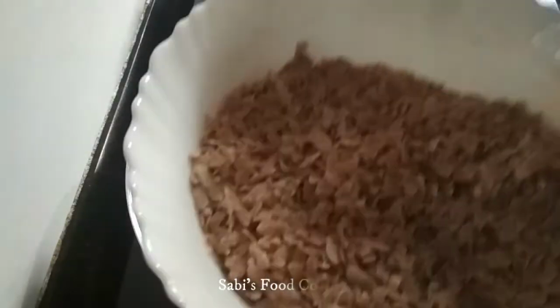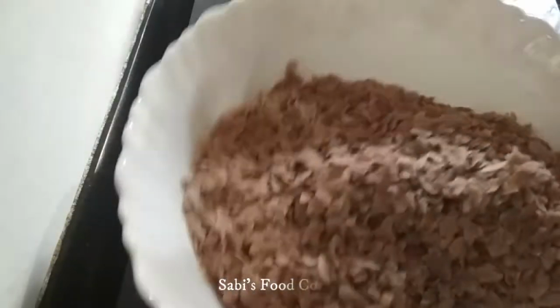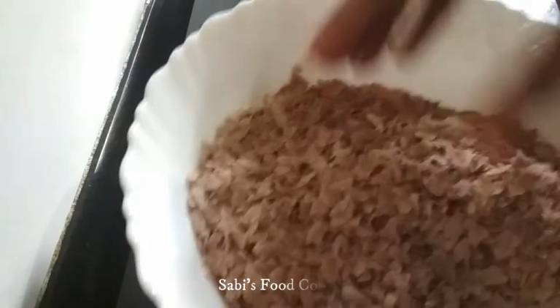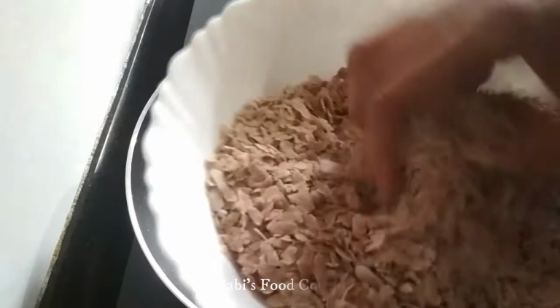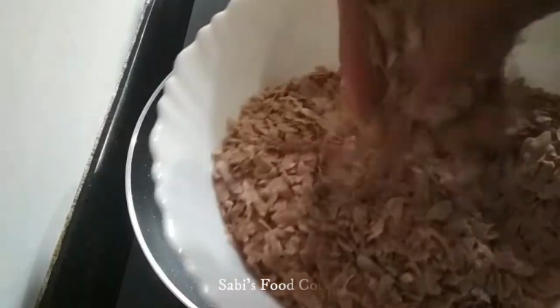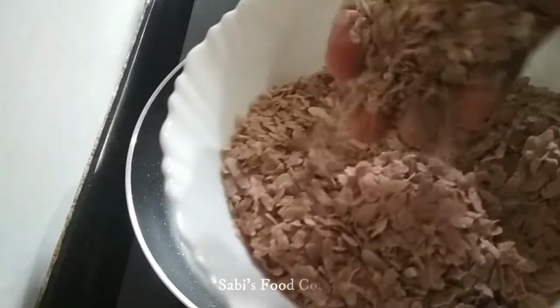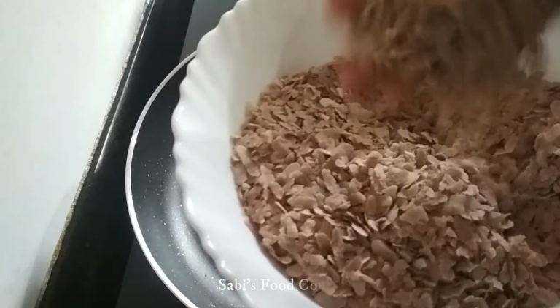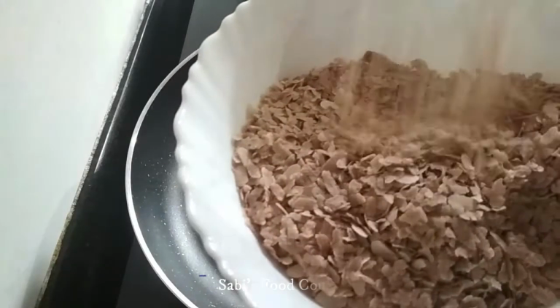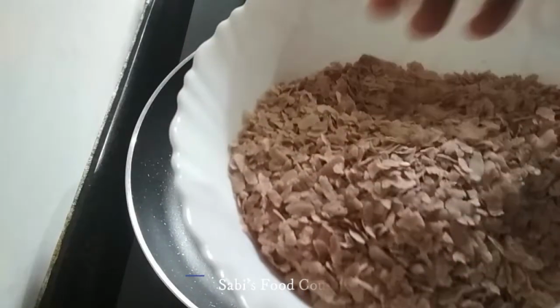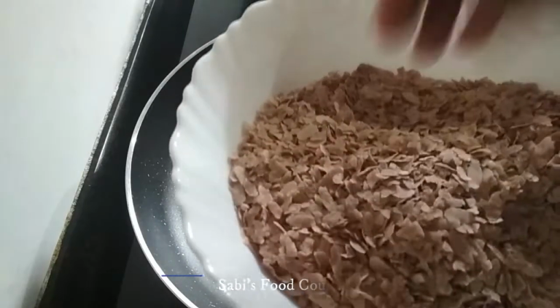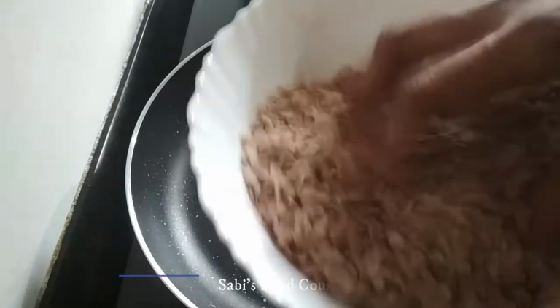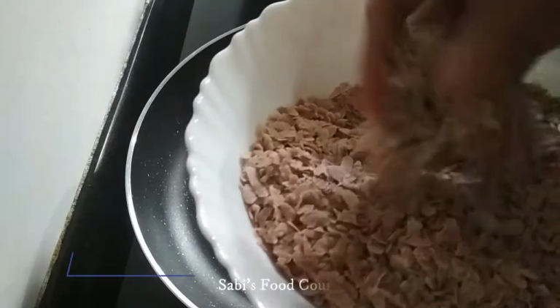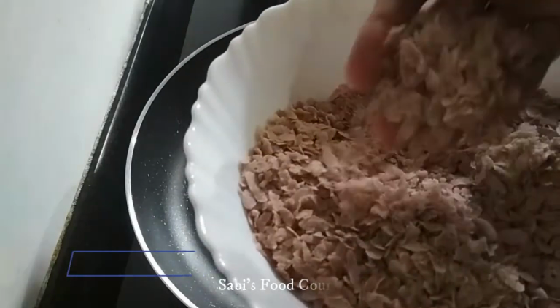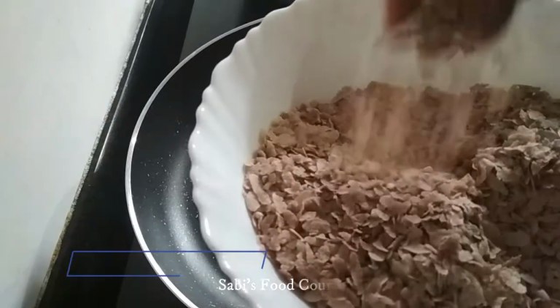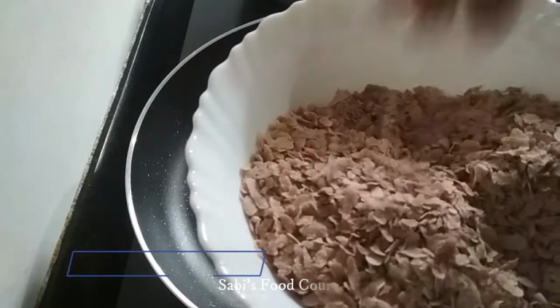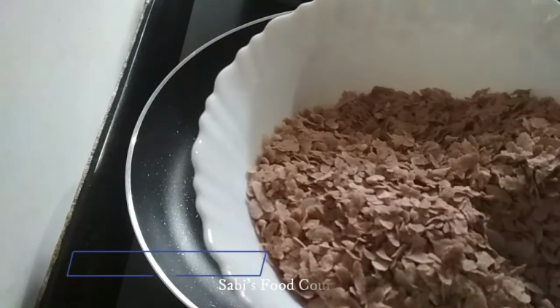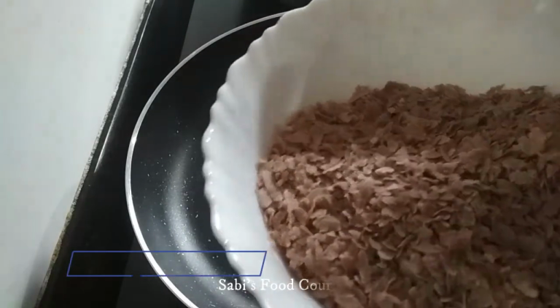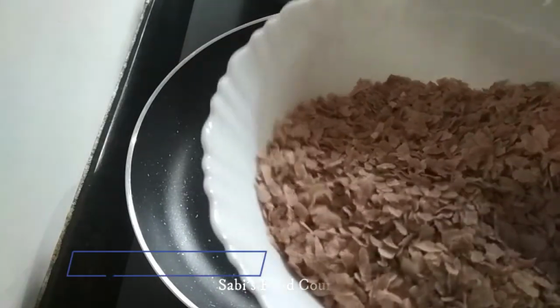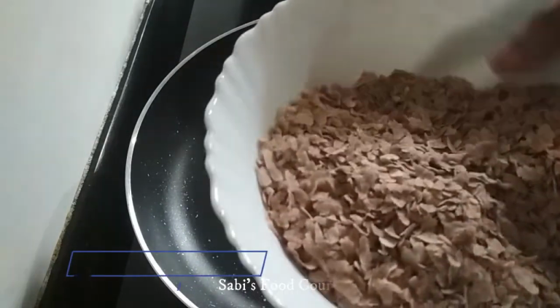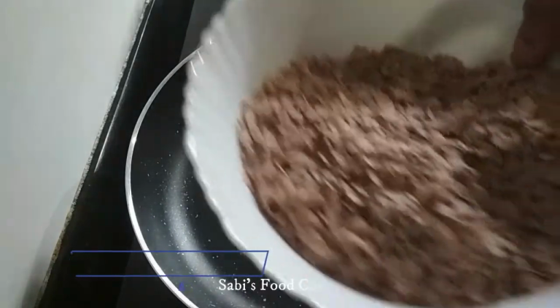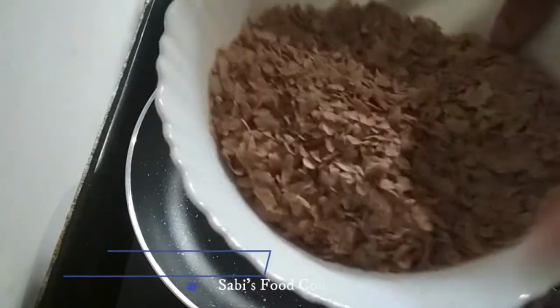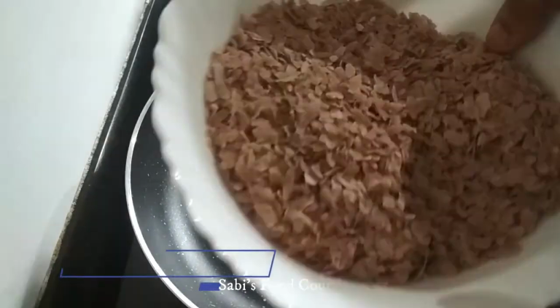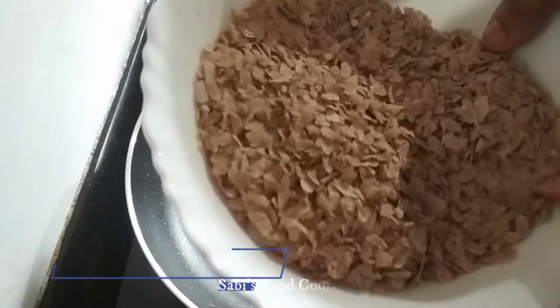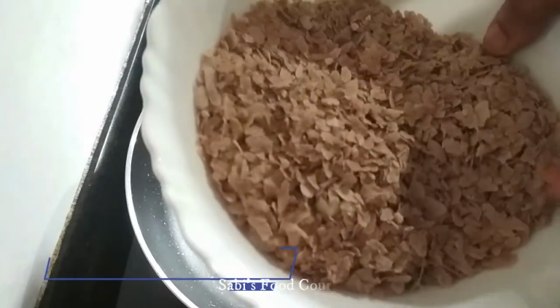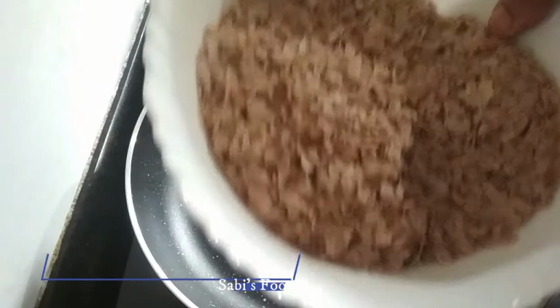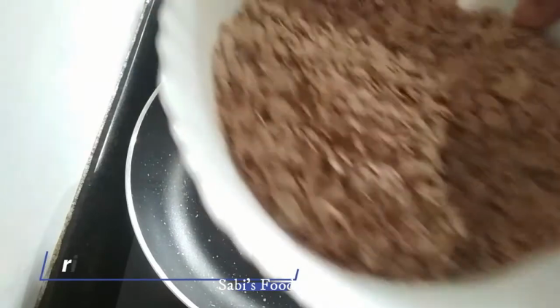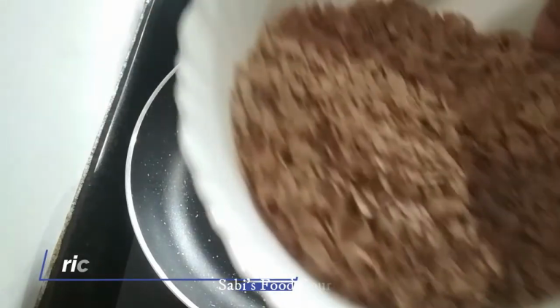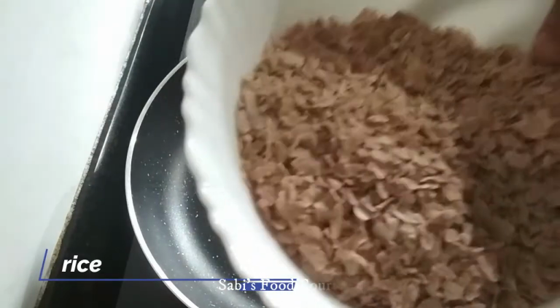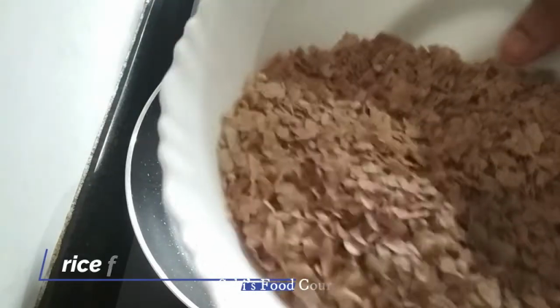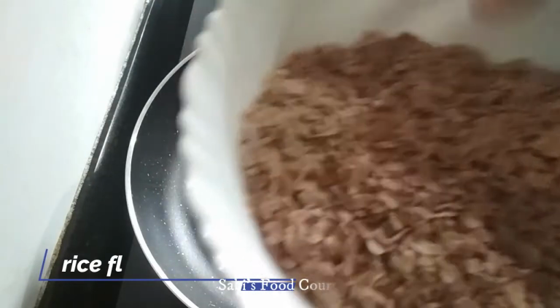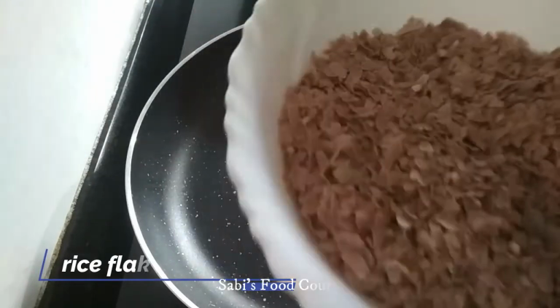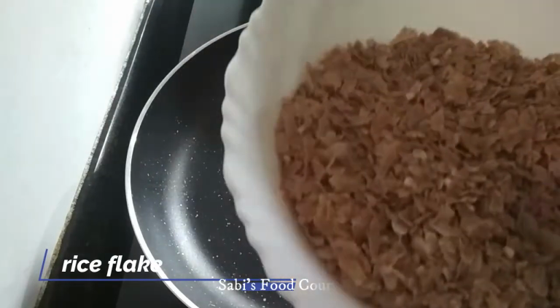We have two varieties — we are going to make a brown color and a white color.